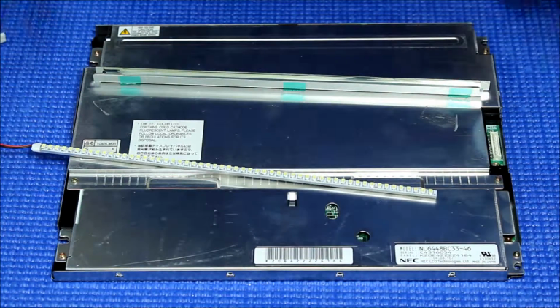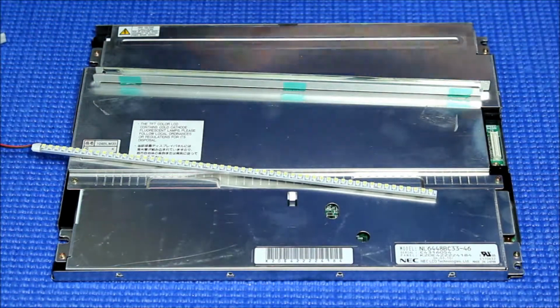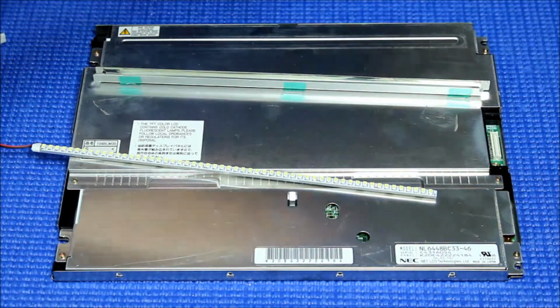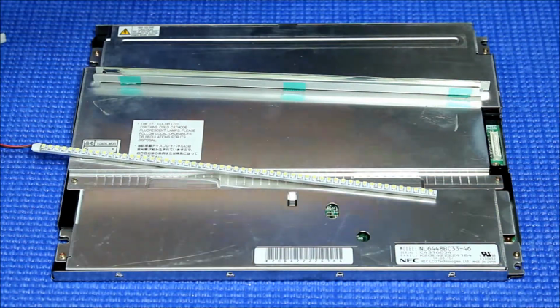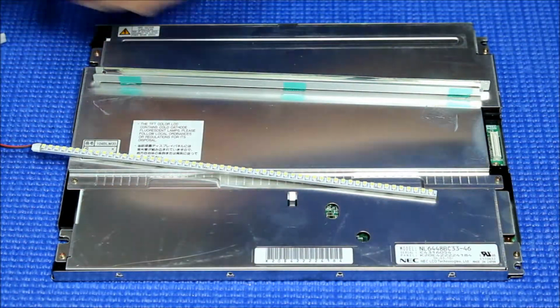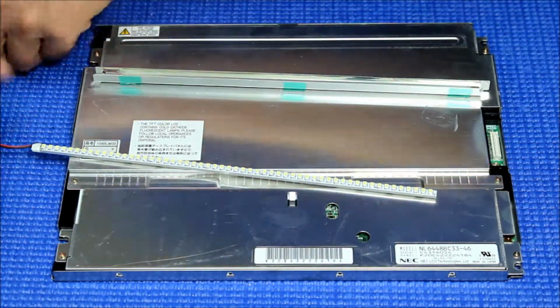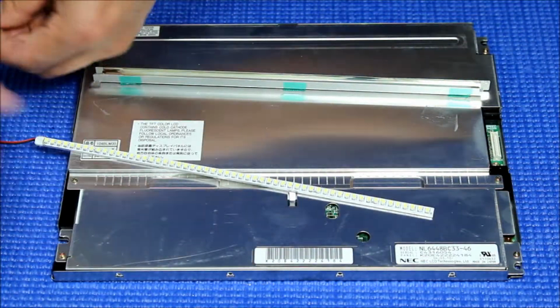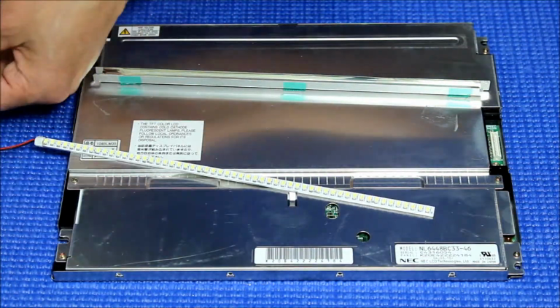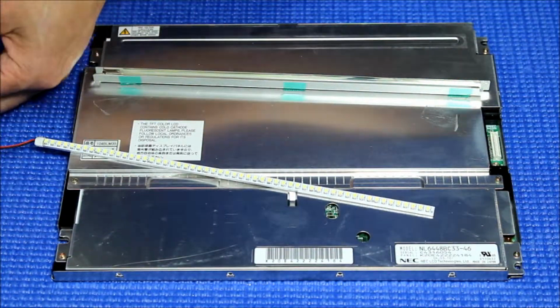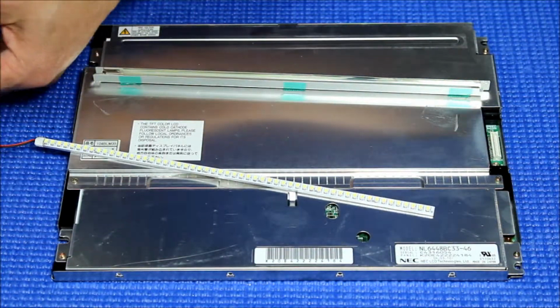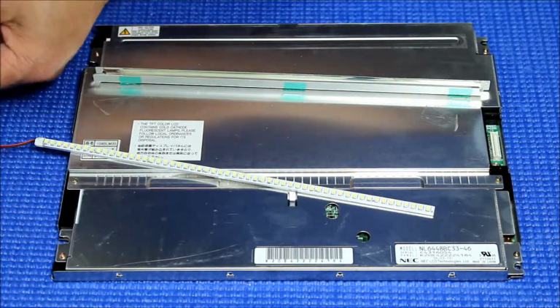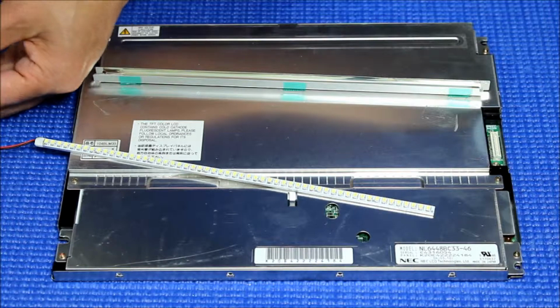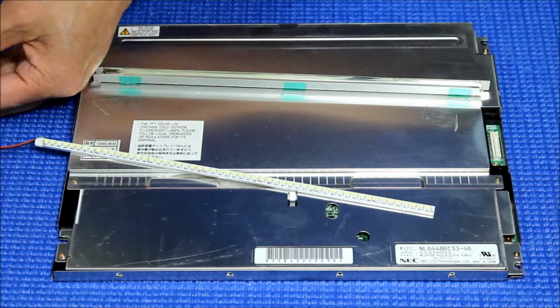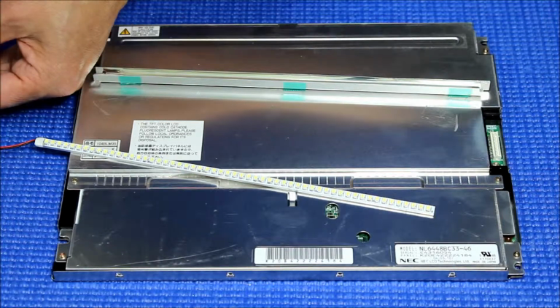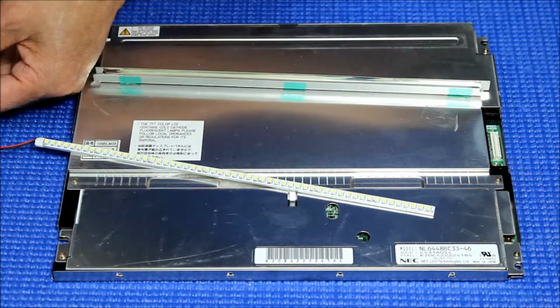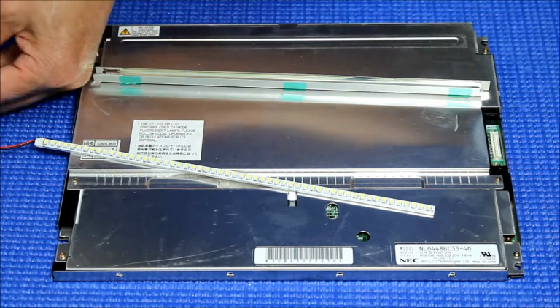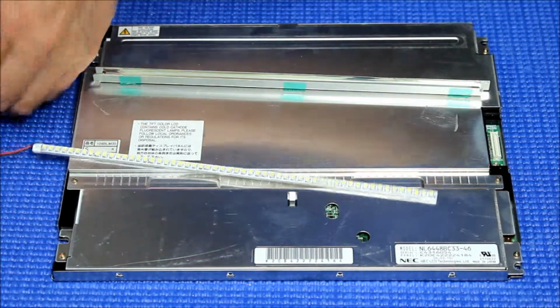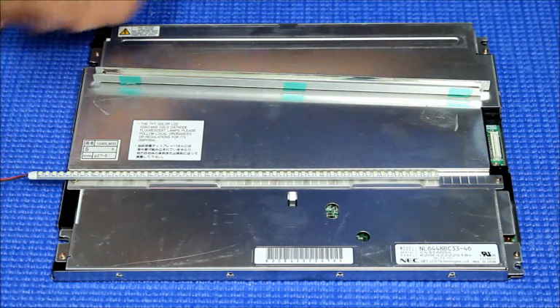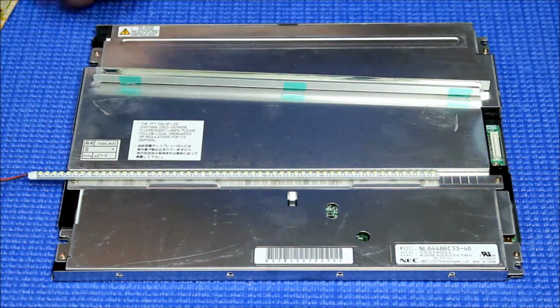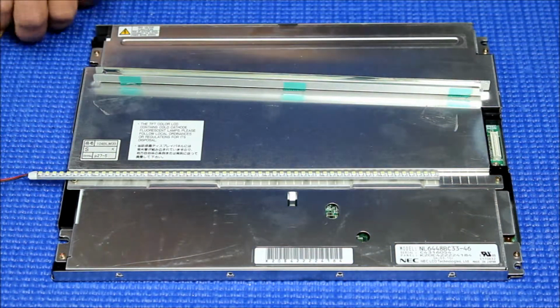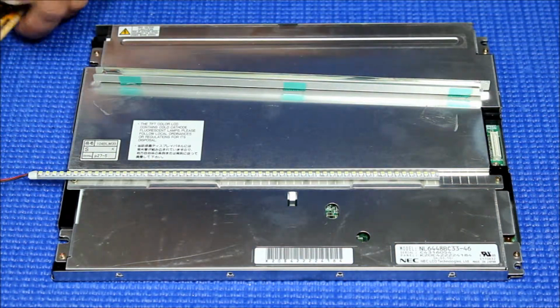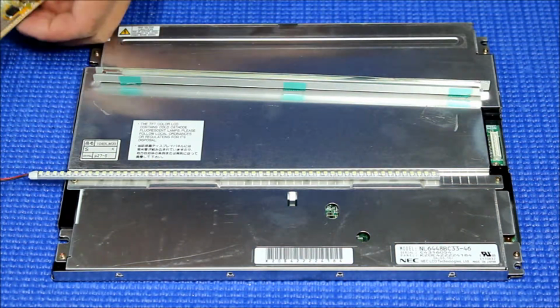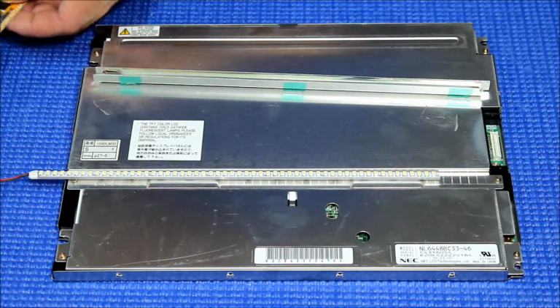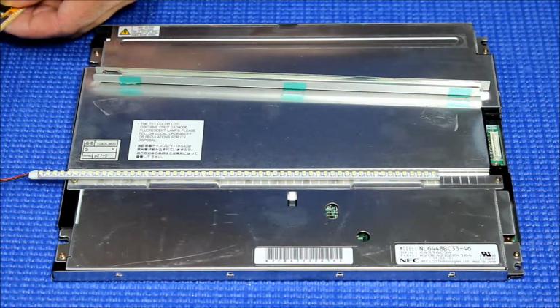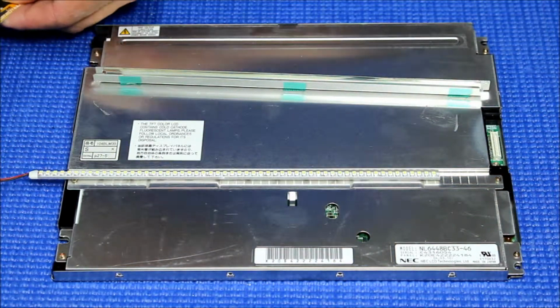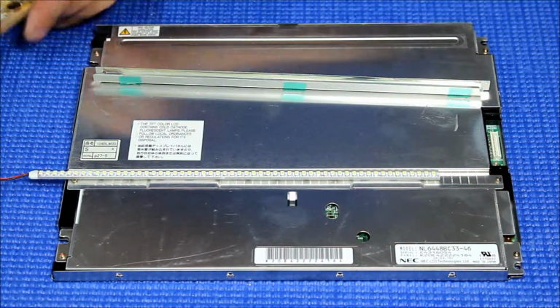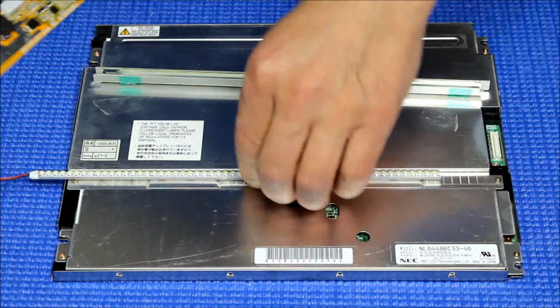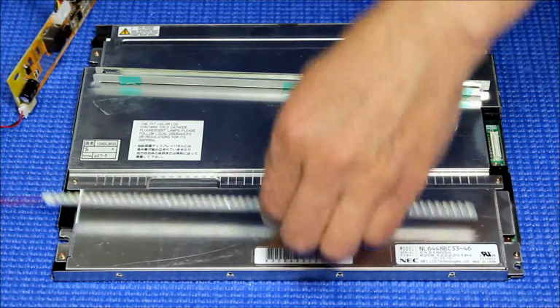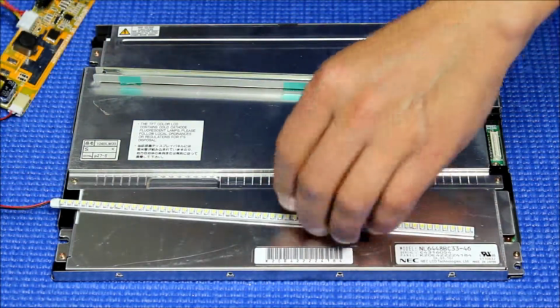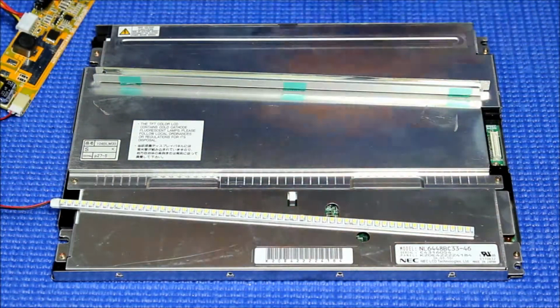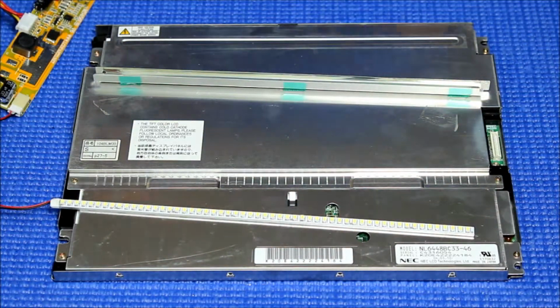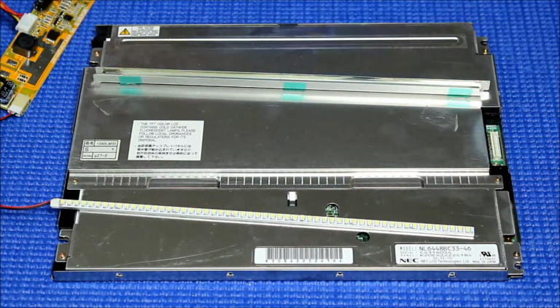Next, we're going to test the LED strip first. That way, make sure everything lights up — all lights up evenly — before we do the installation.